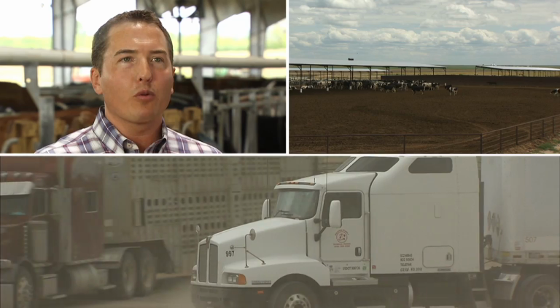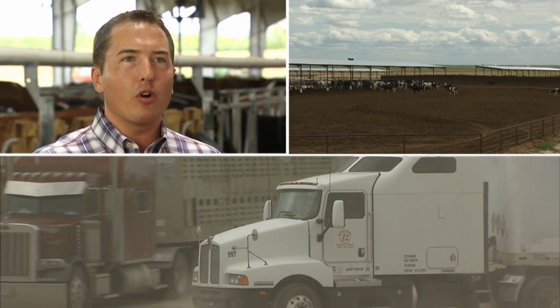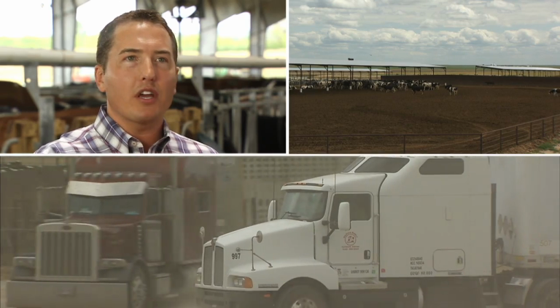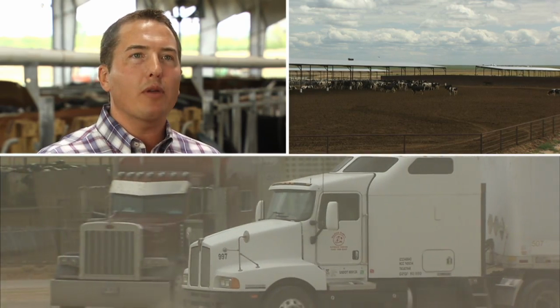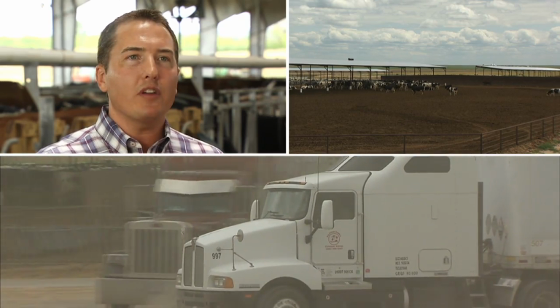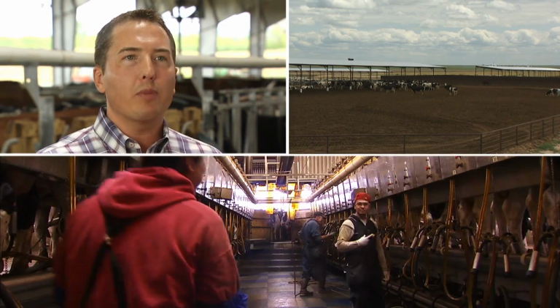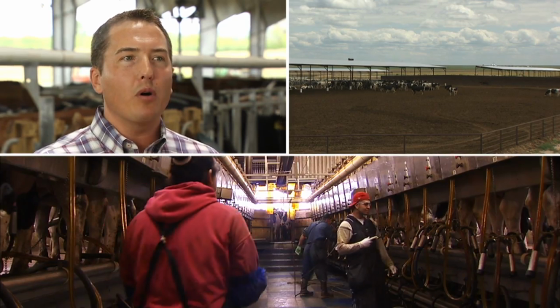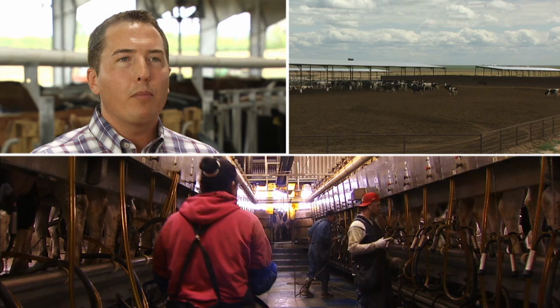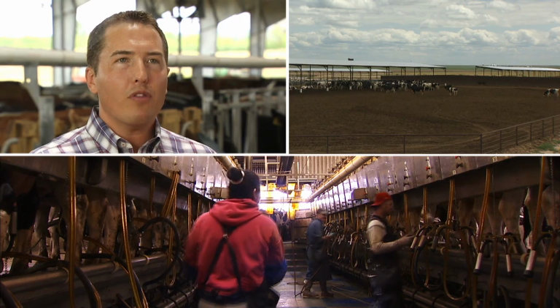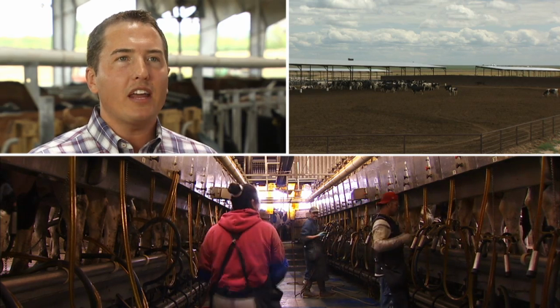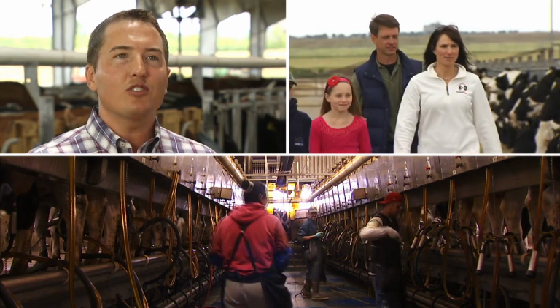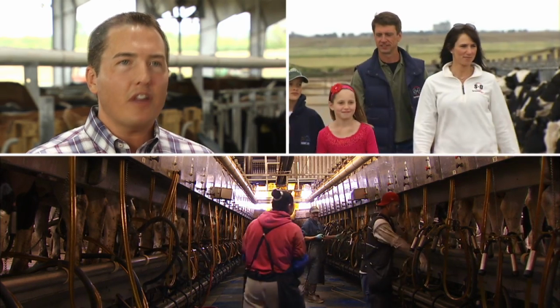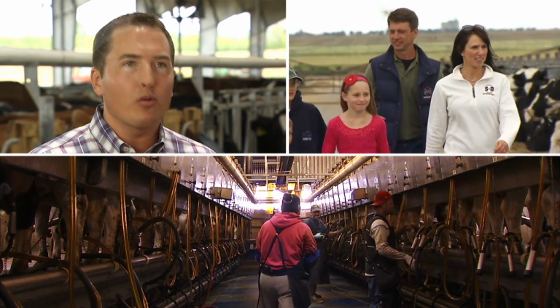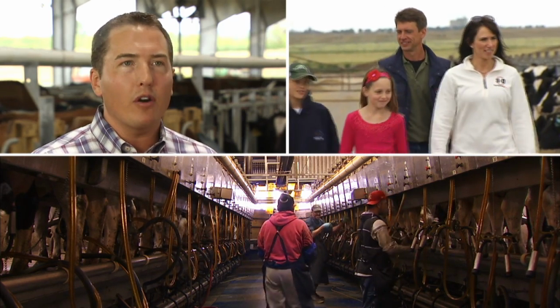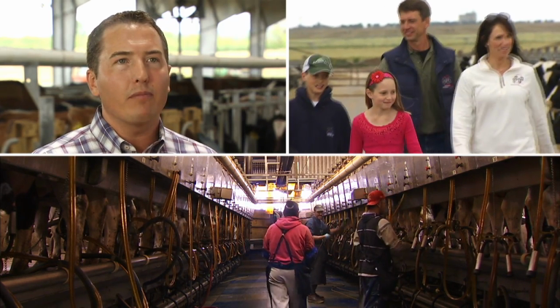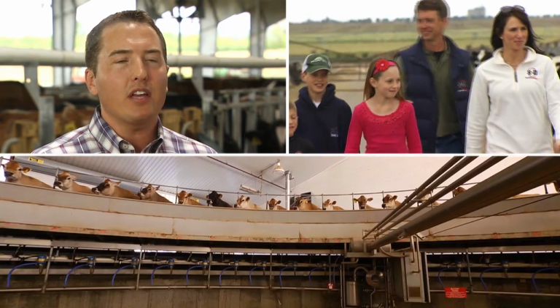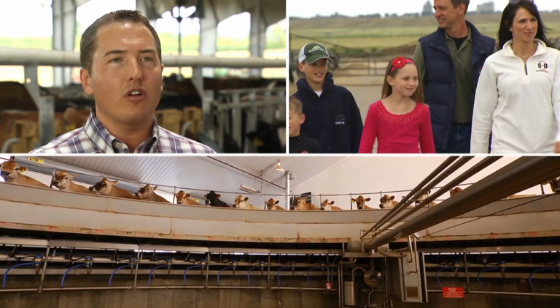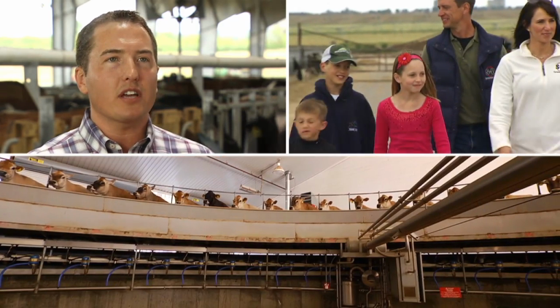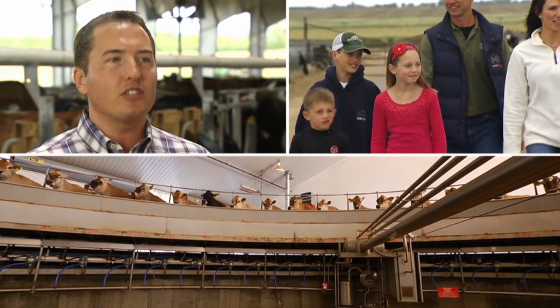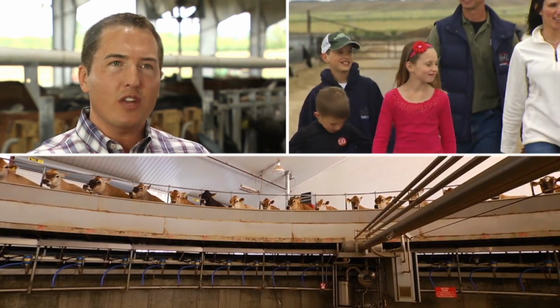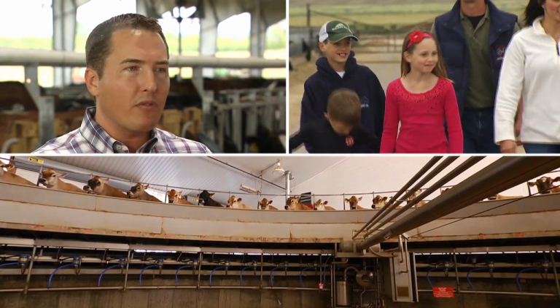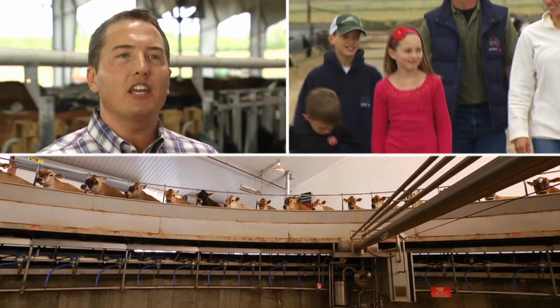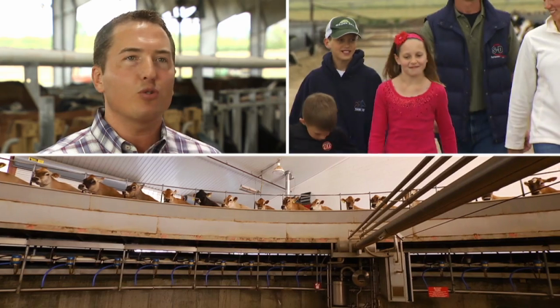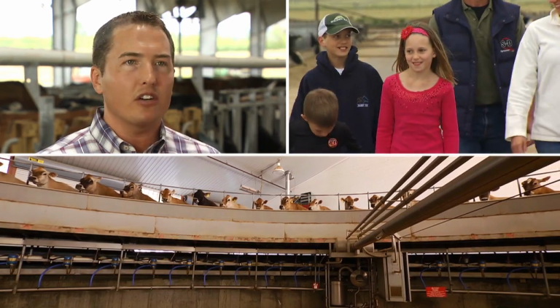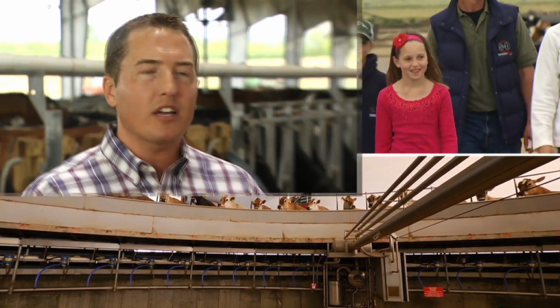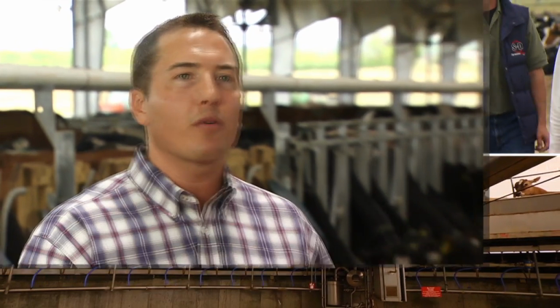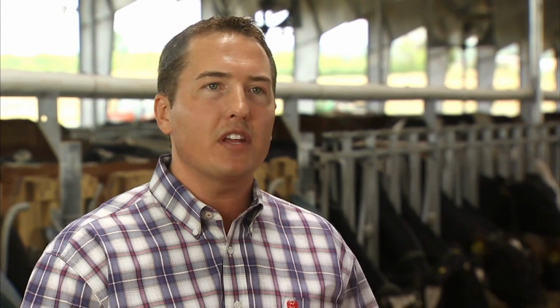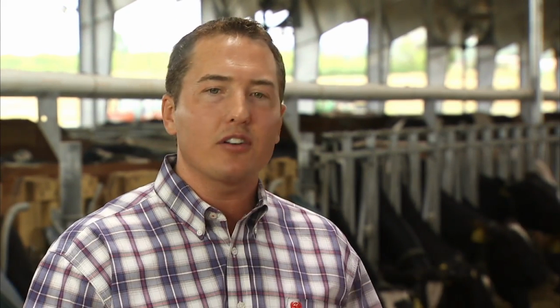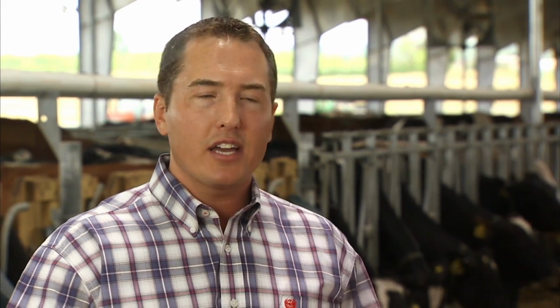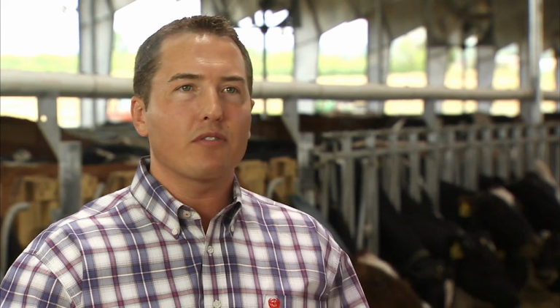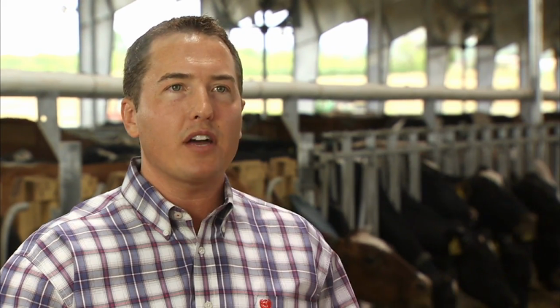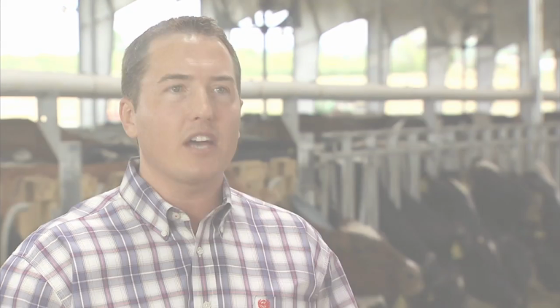We're growing with the economy, we're feeding more people, but with that it's still a family-owned farm. They install the technology so they can provide individual care just like if they were 50 cows, except they're 5,000 cows.